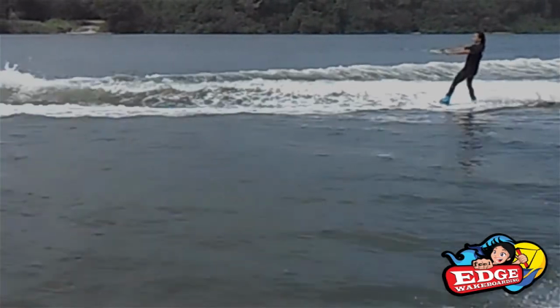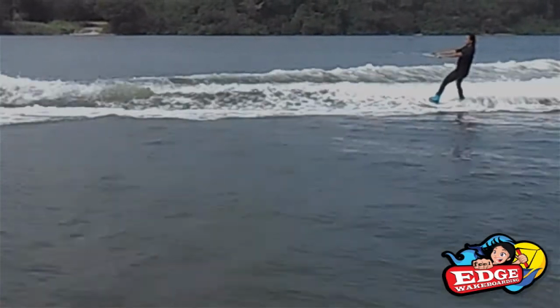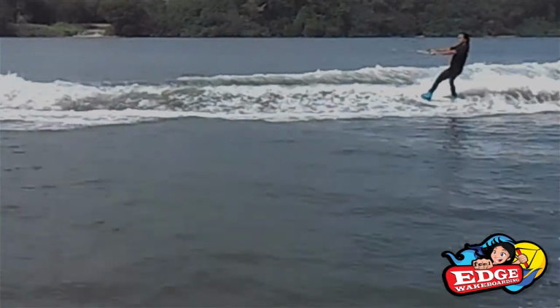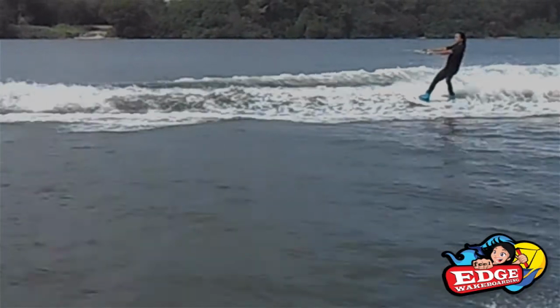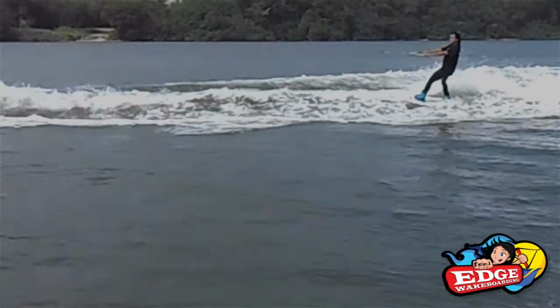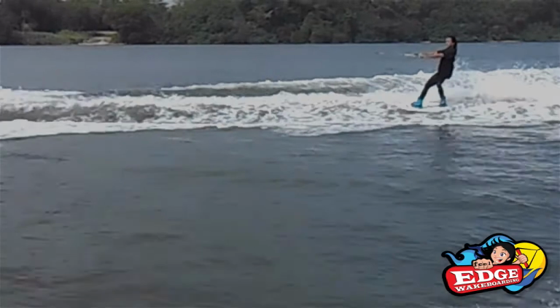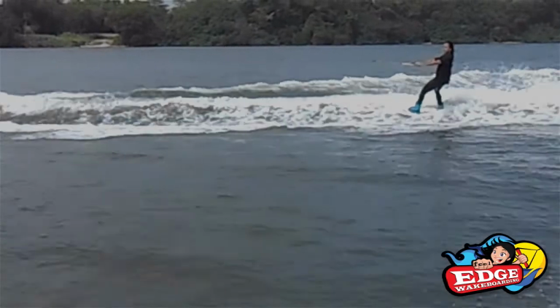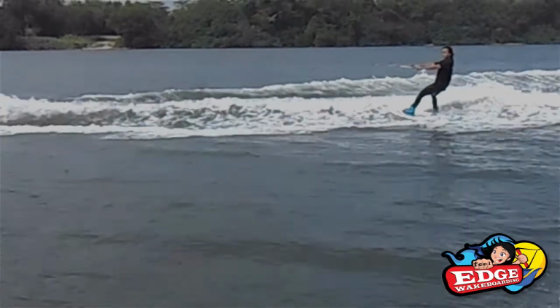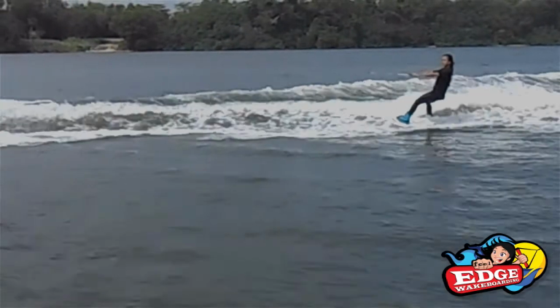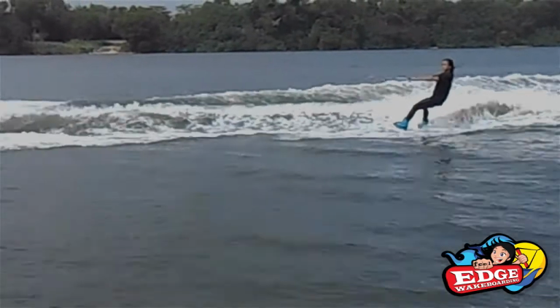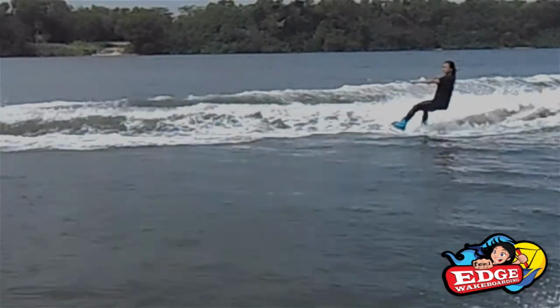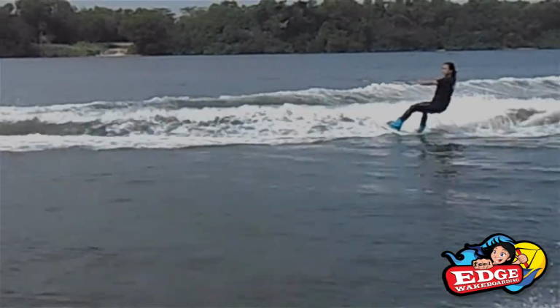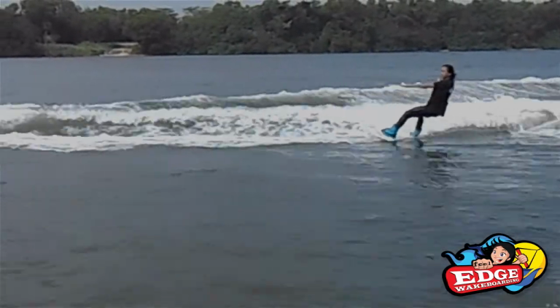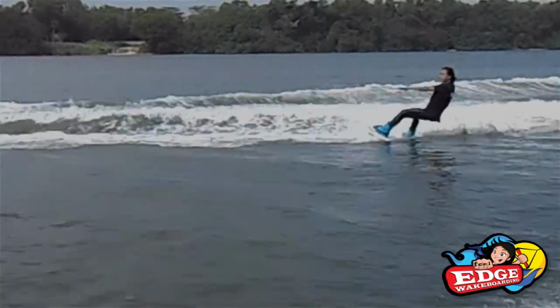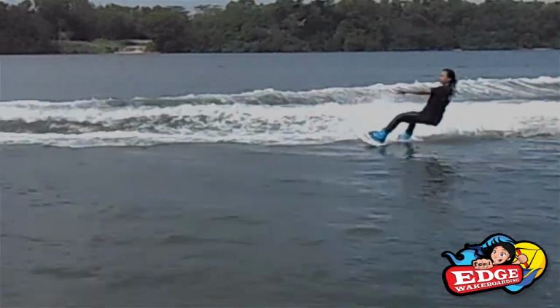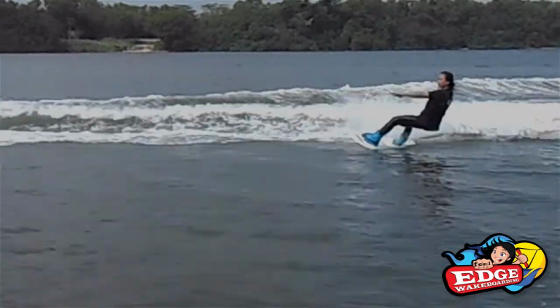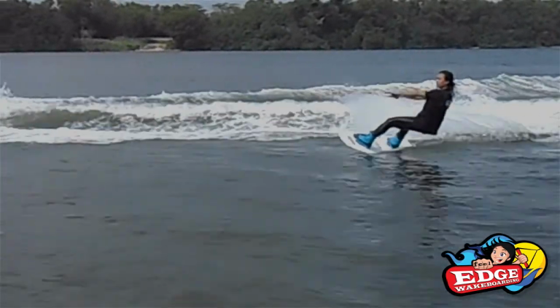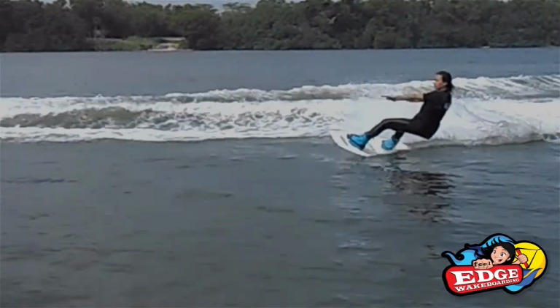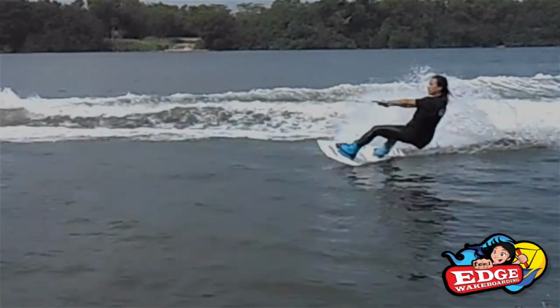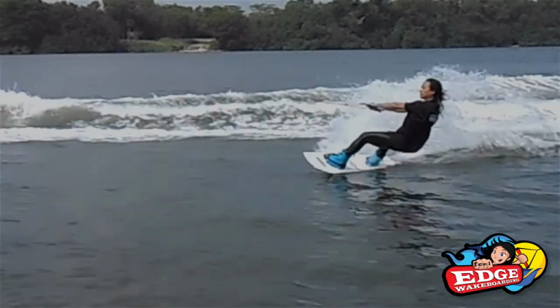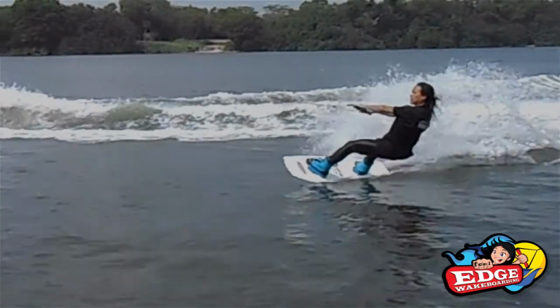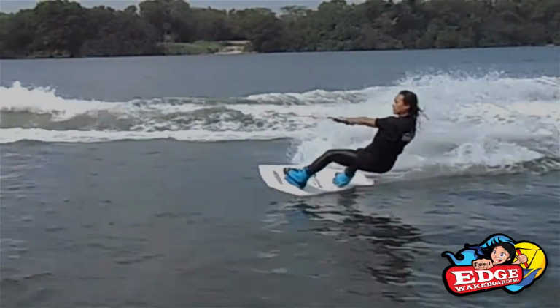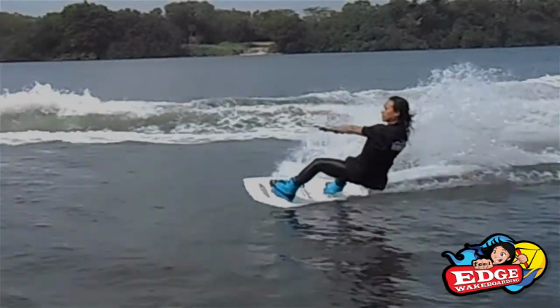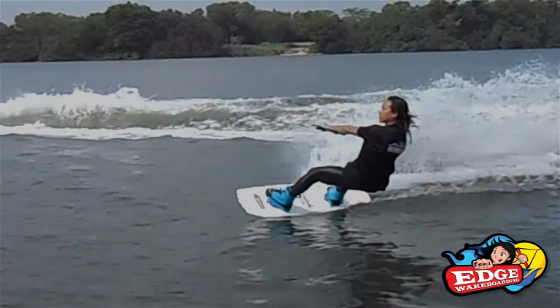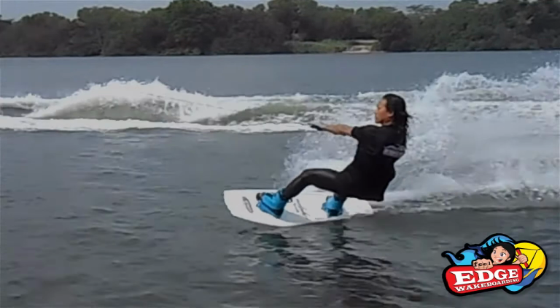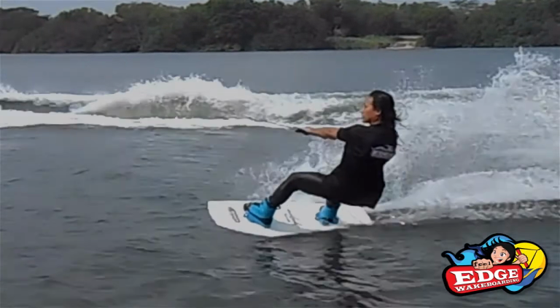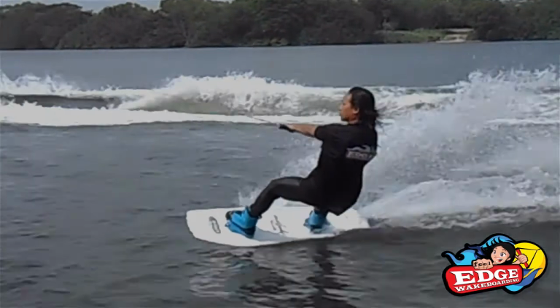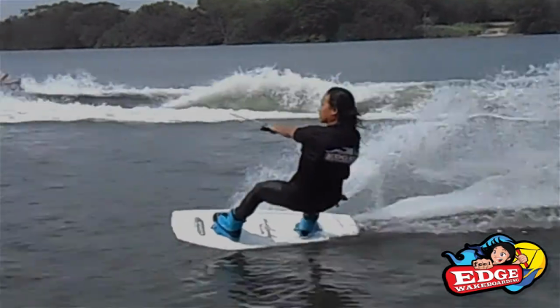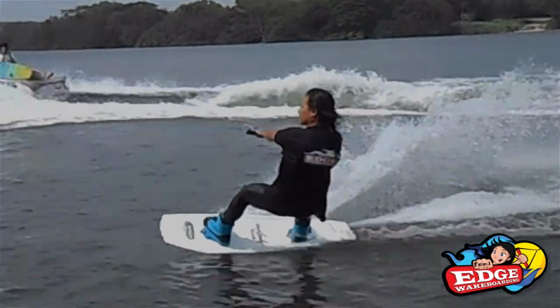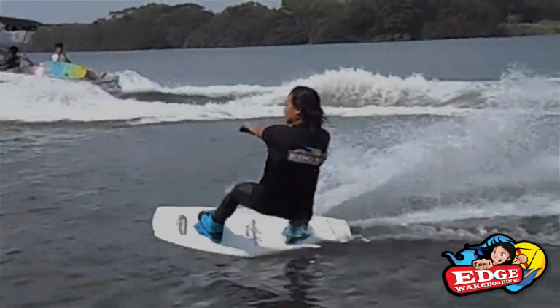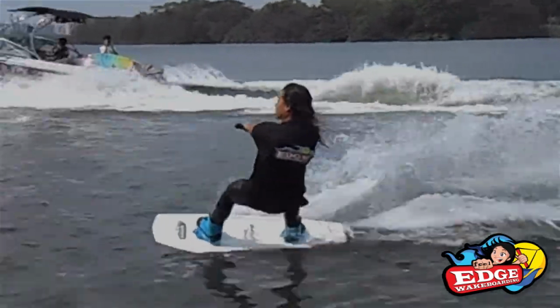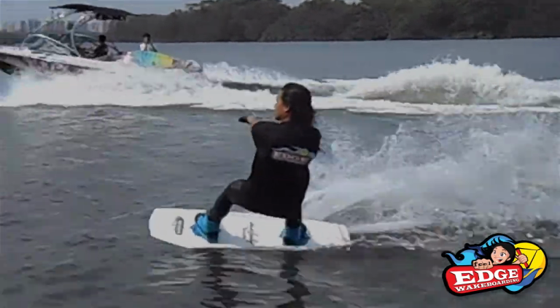Learning to edge is a prerequisite for jumps. Learning to edge is necessary if you would like to progress in your wakeboarding.